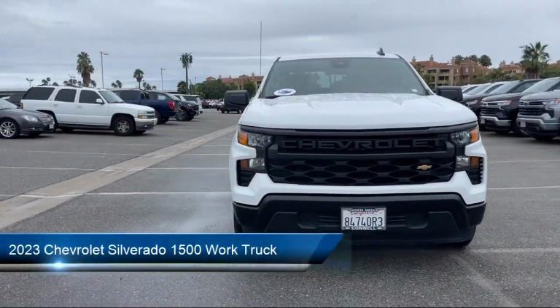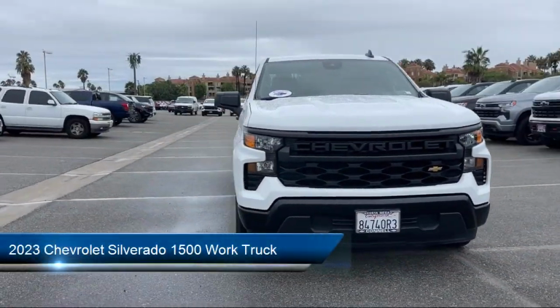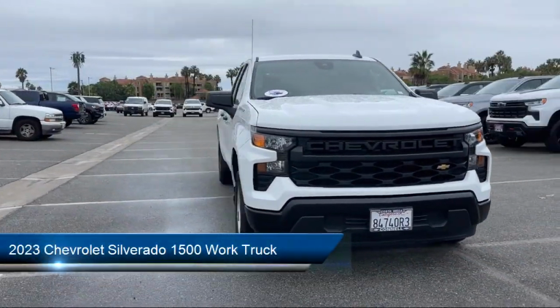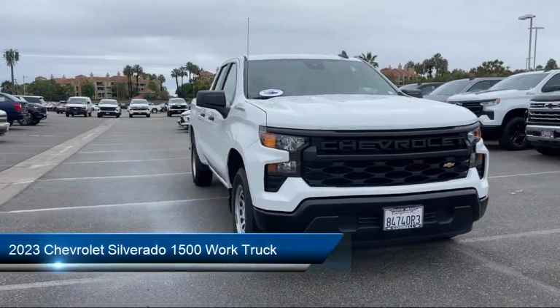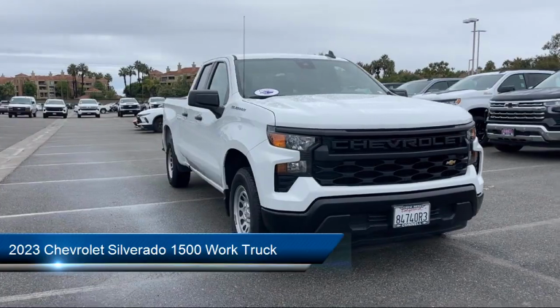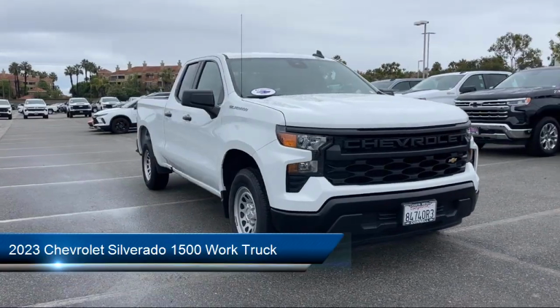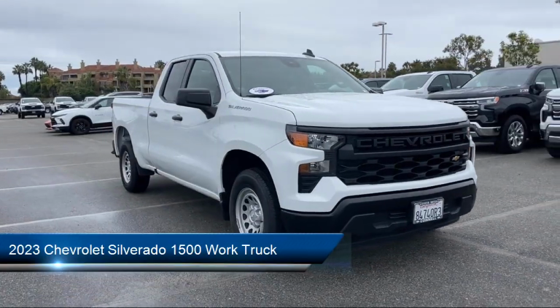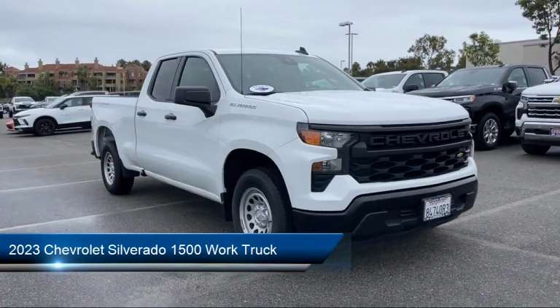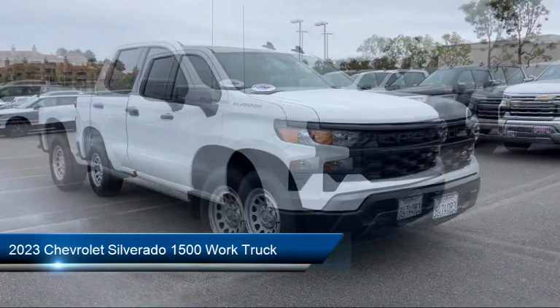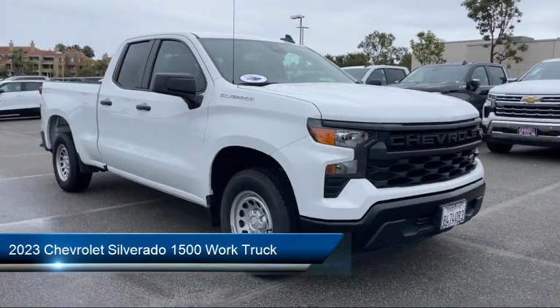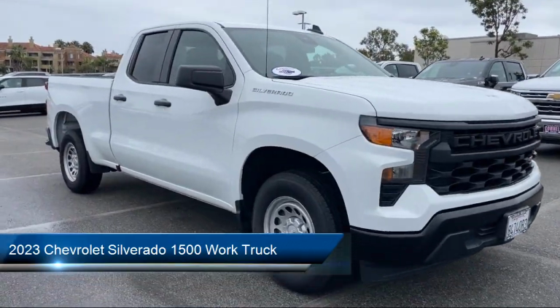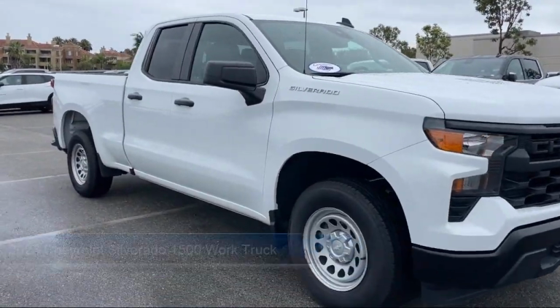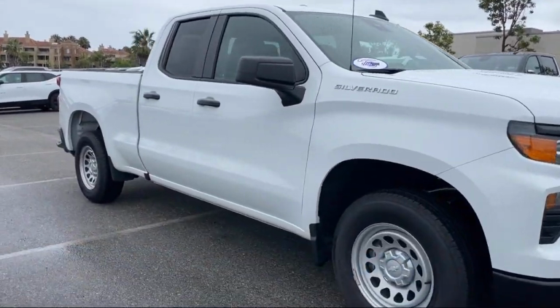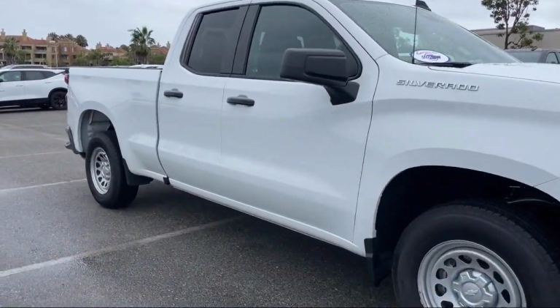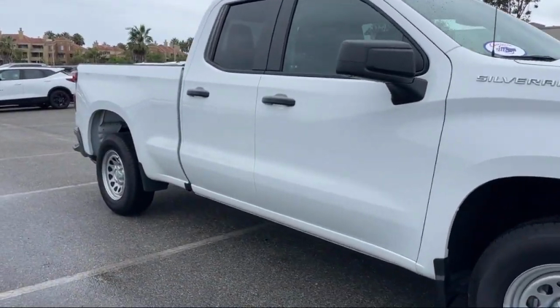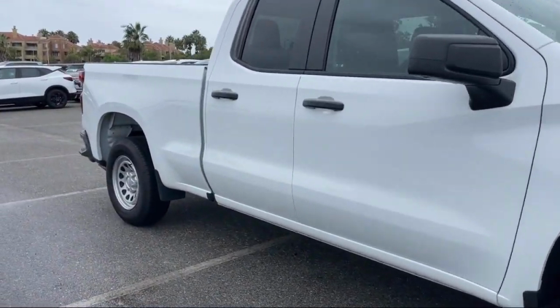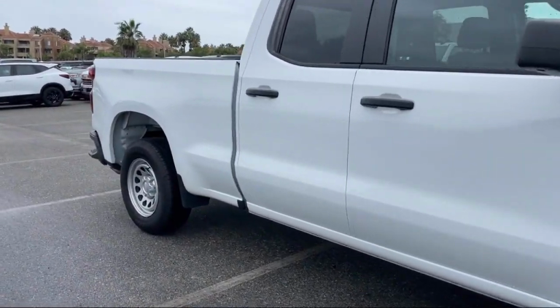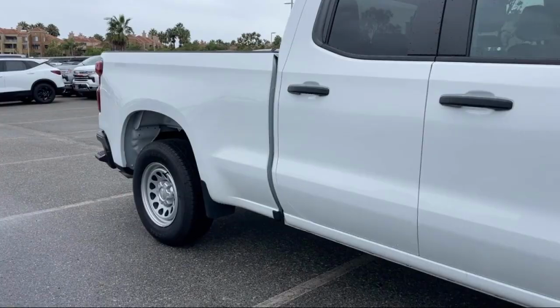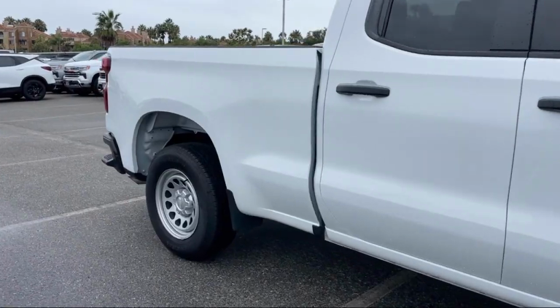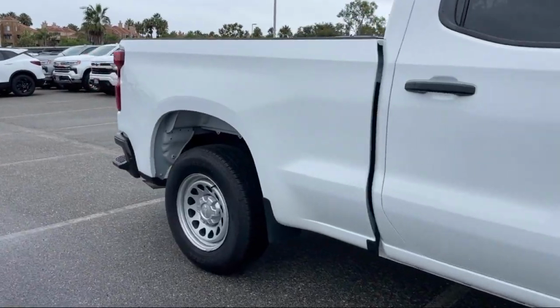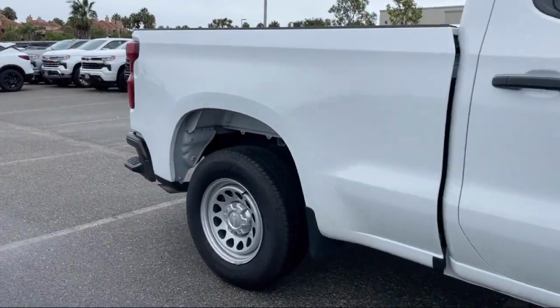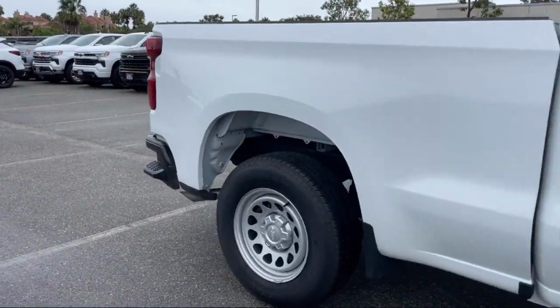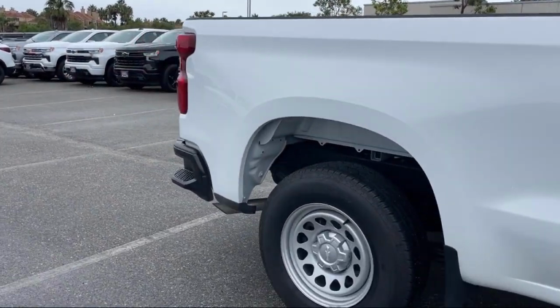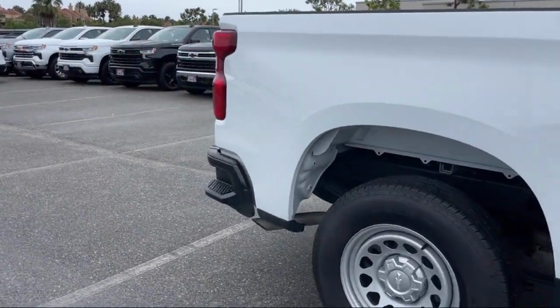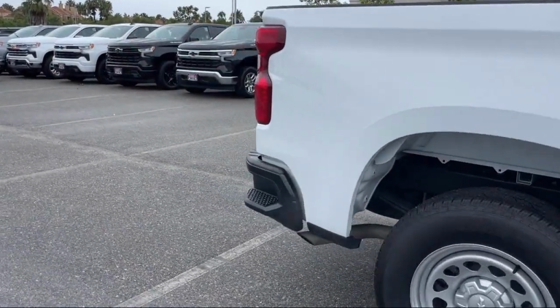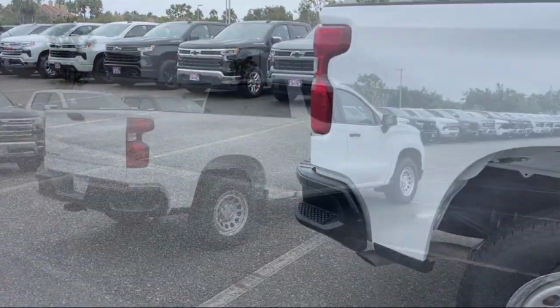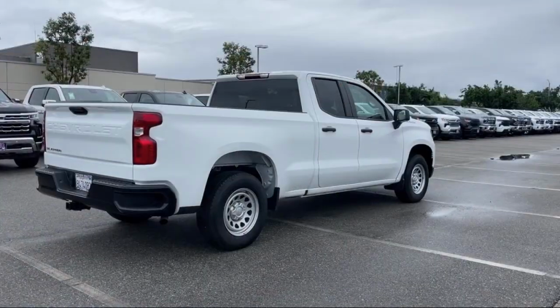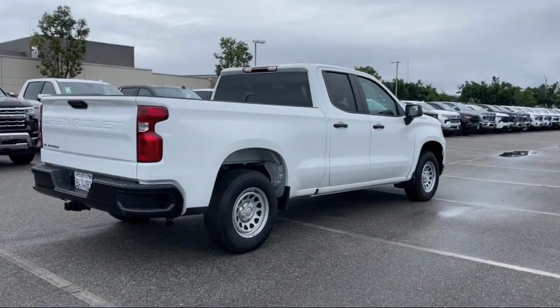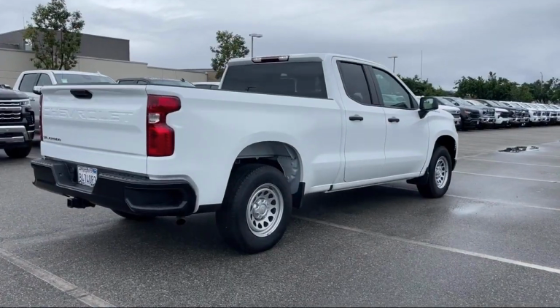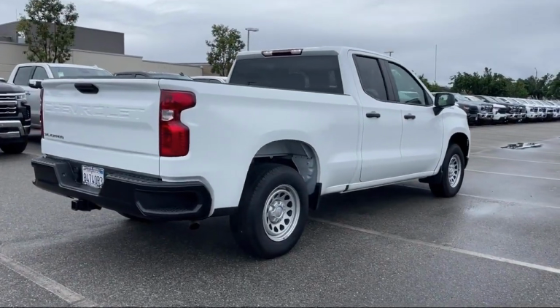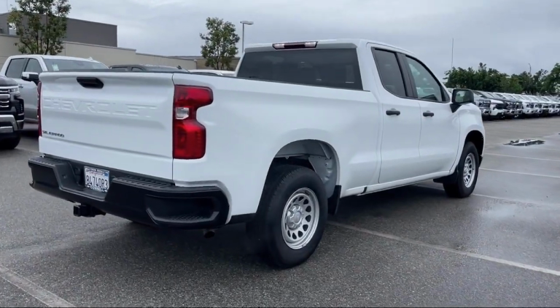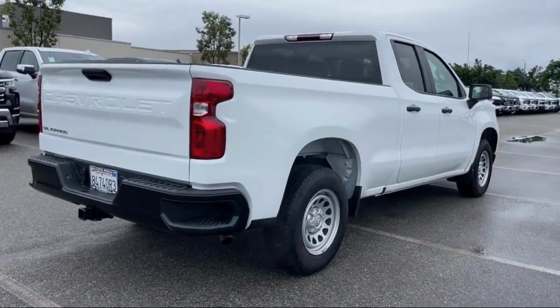It comes equipped with Work Truck Preferred Equipment Package, Smart Device Integration, Front Collision Warning, Auxiliary Audio Input, Lane Departure Warning, and Integrated Trailer Brake Controller.